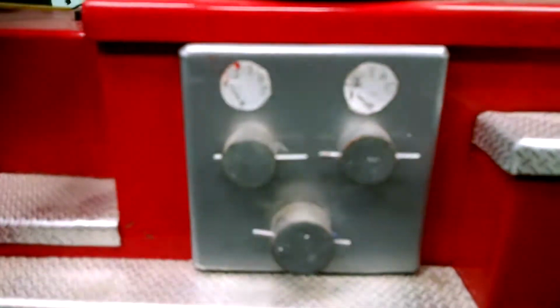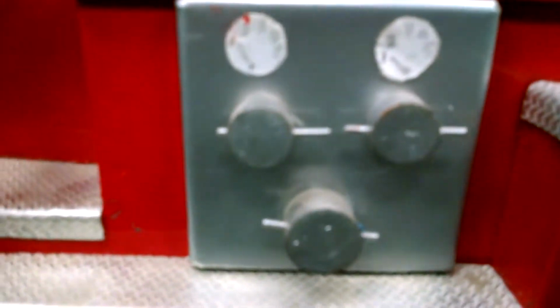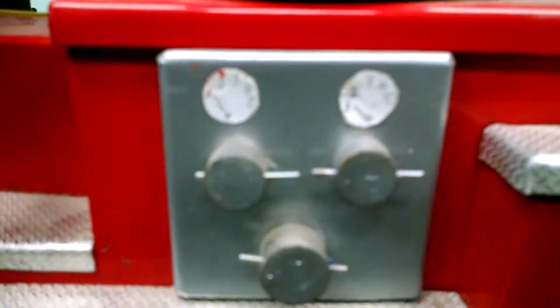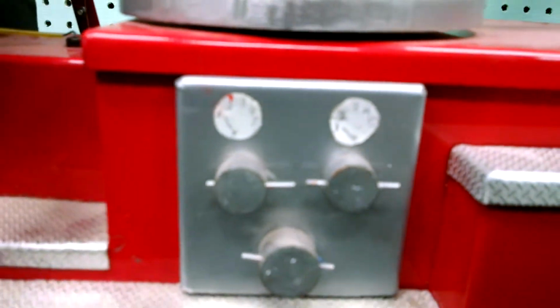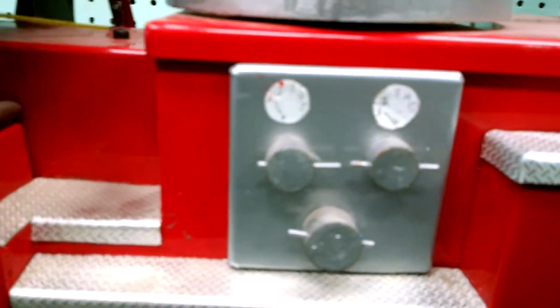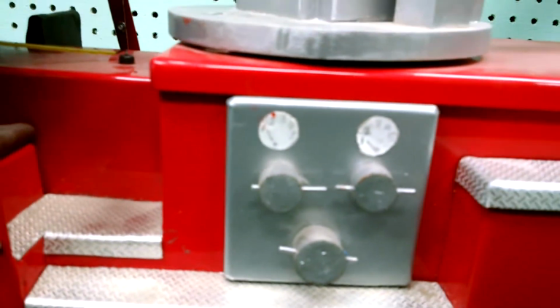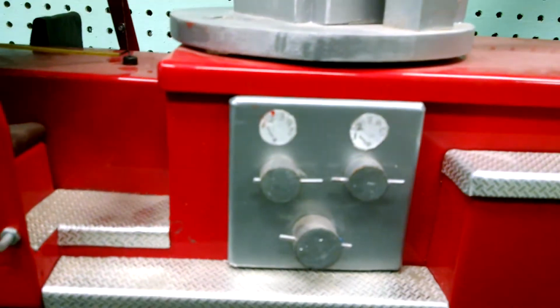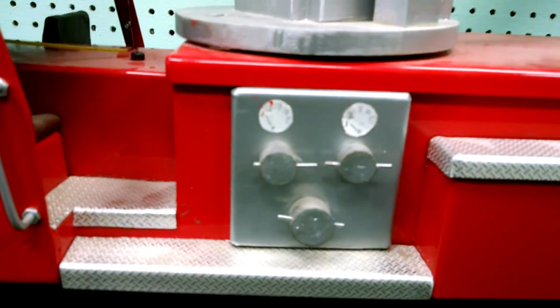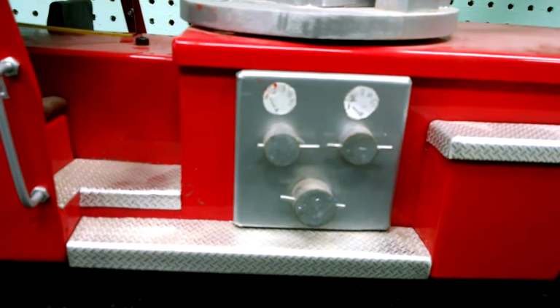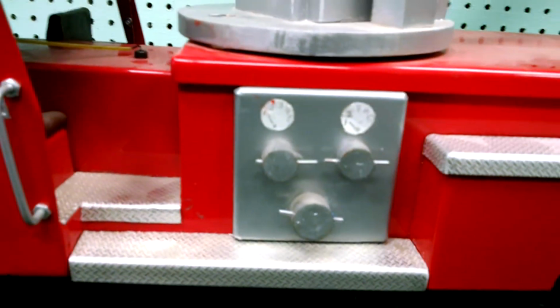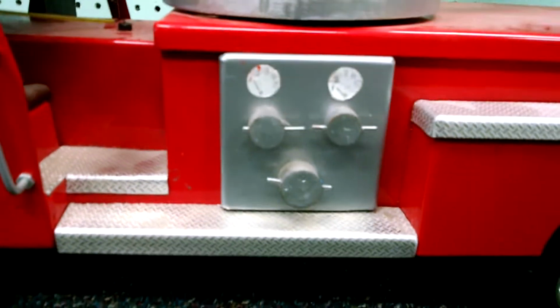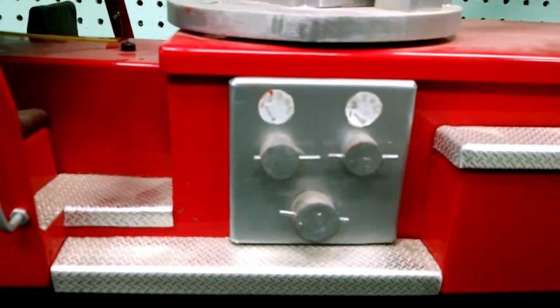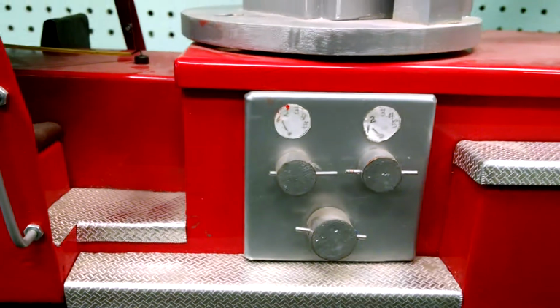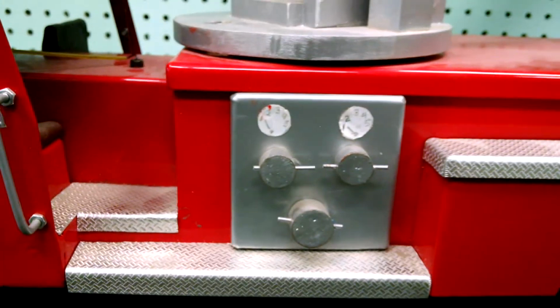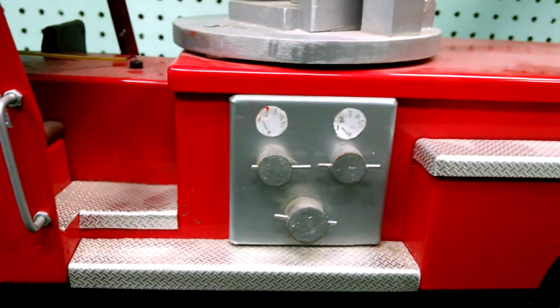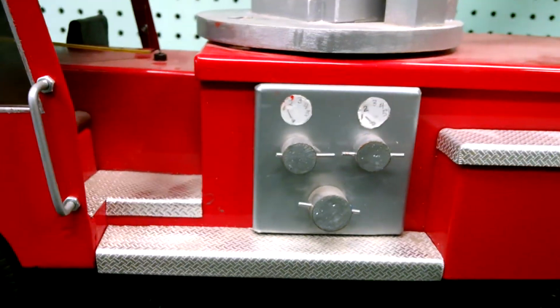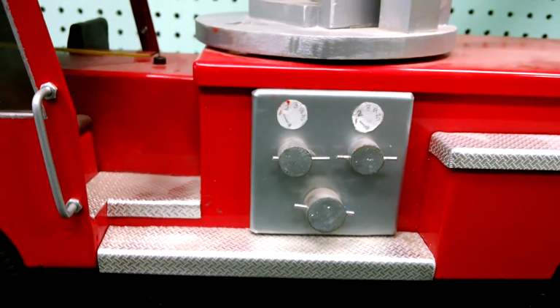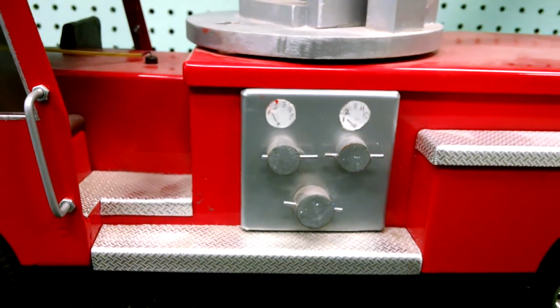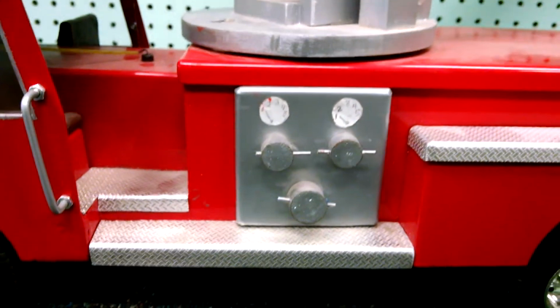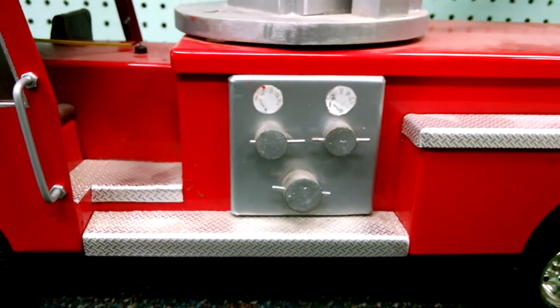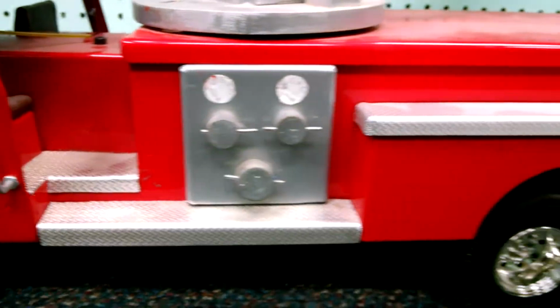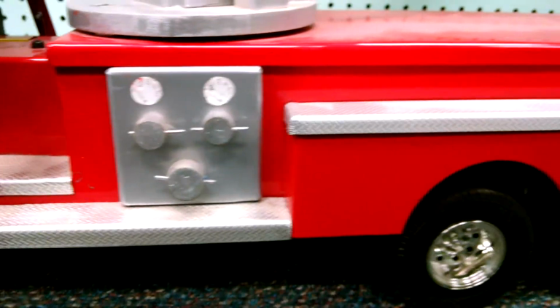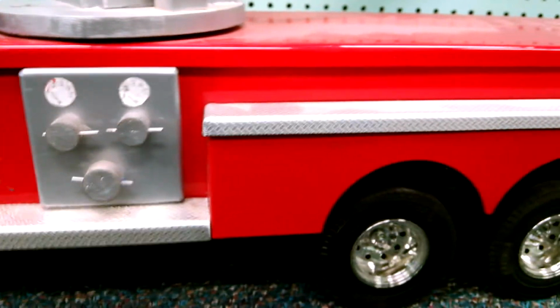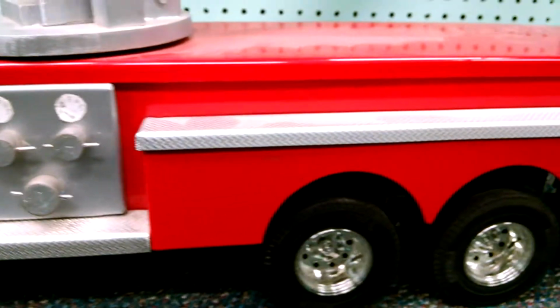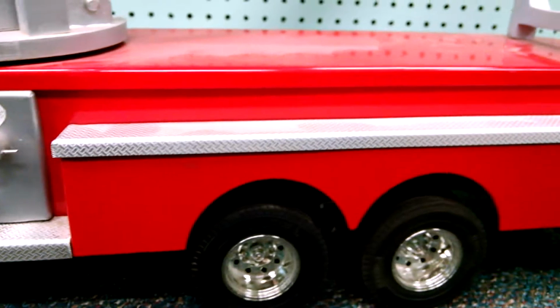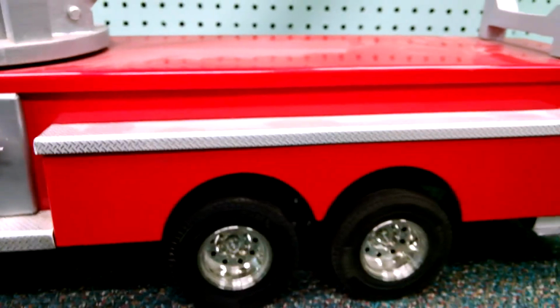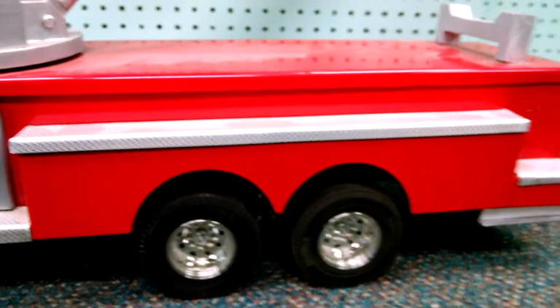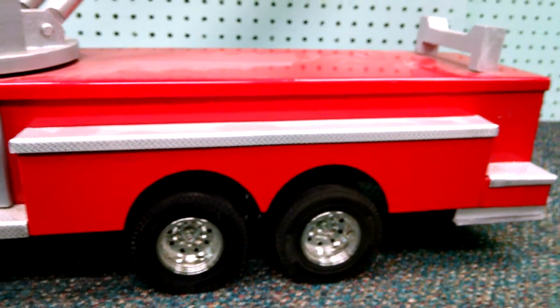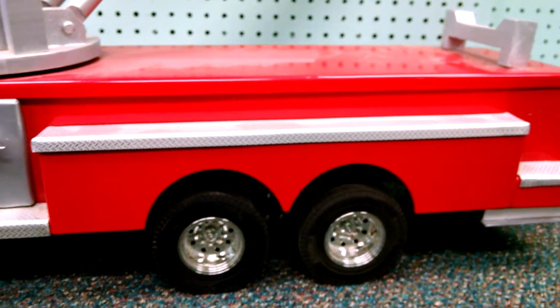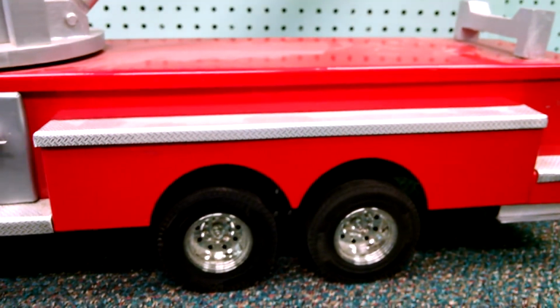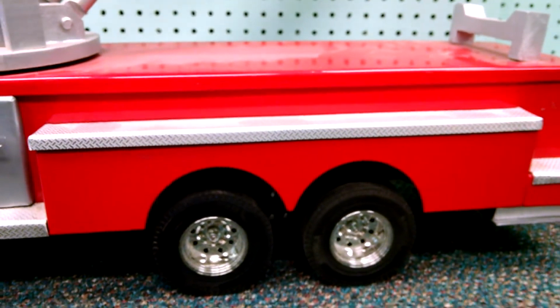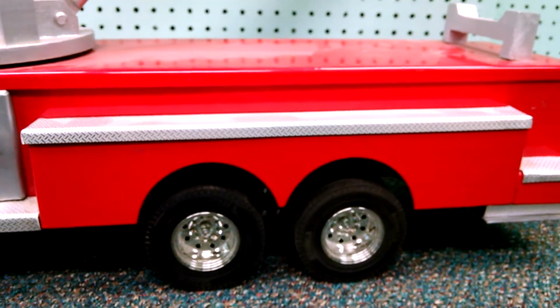The pump panels on it are also kind of weakly made looking. We'd love to build something with gauges that have backlighting on them and just make them look a little more realistic.